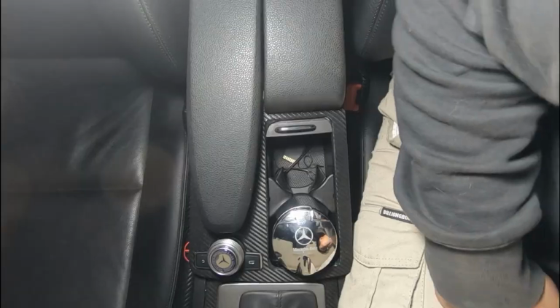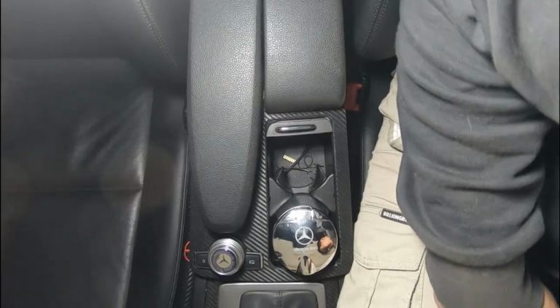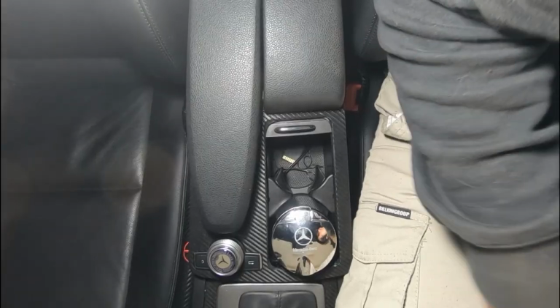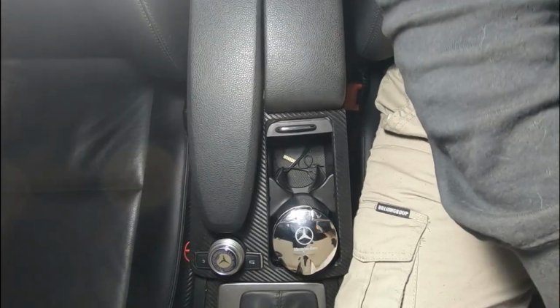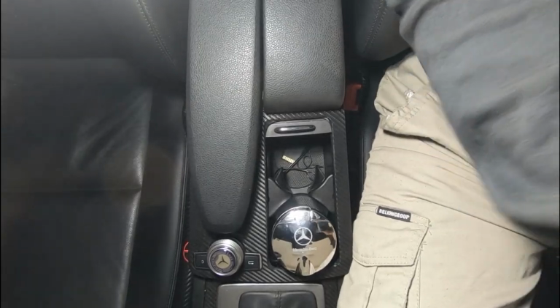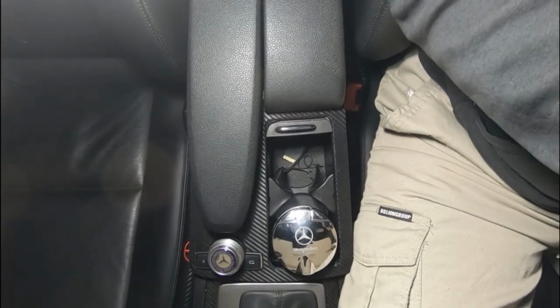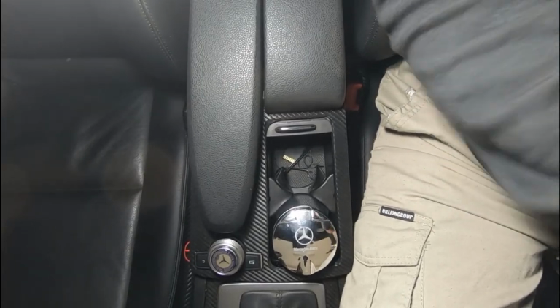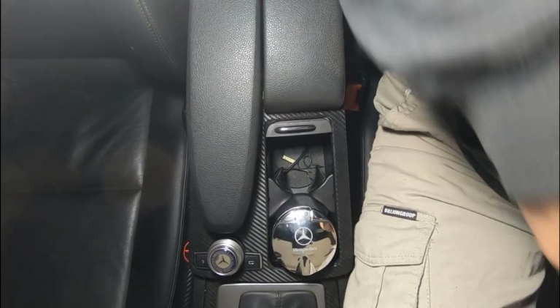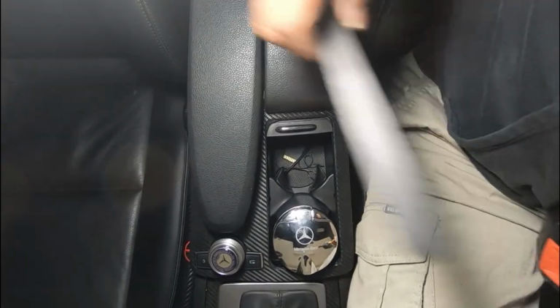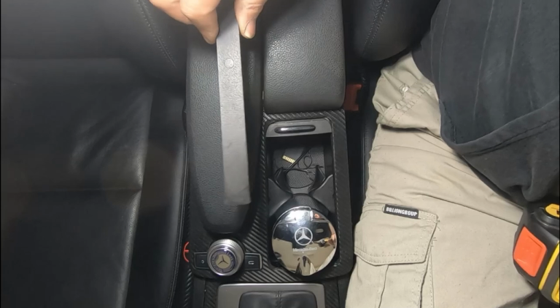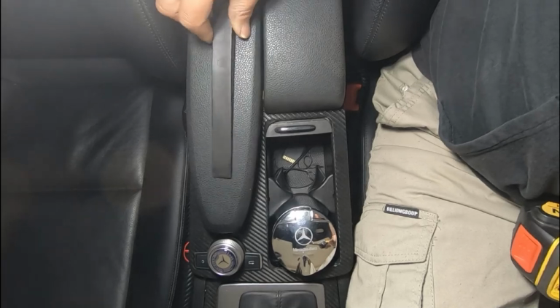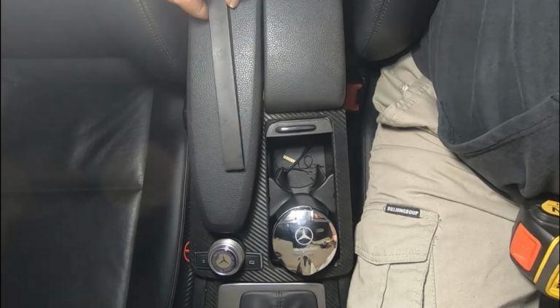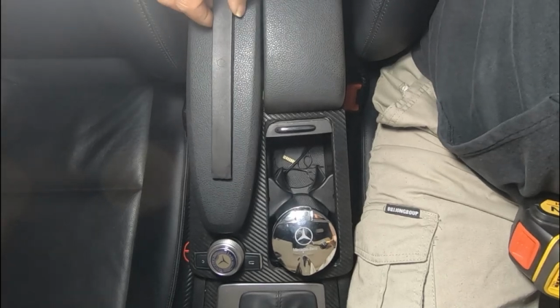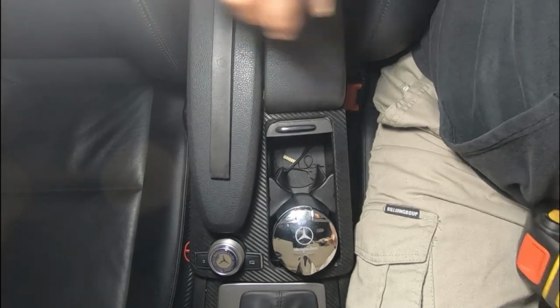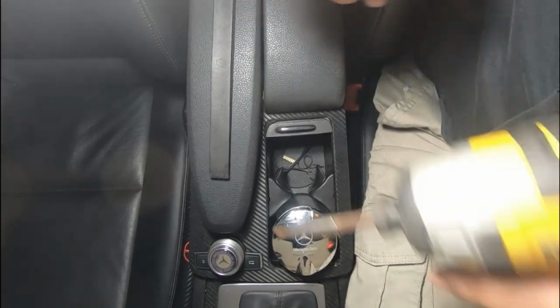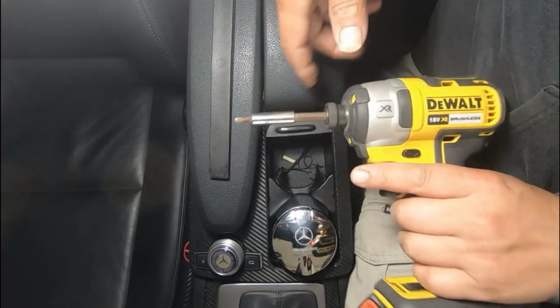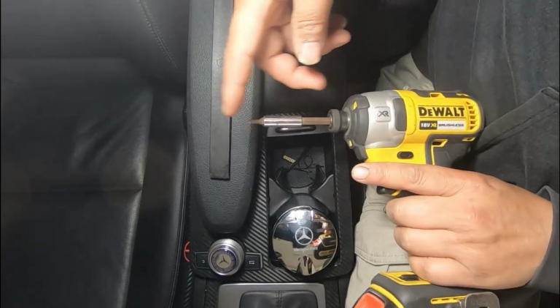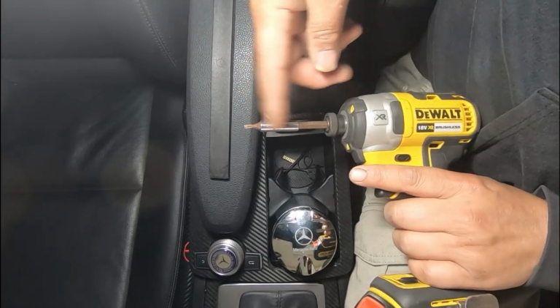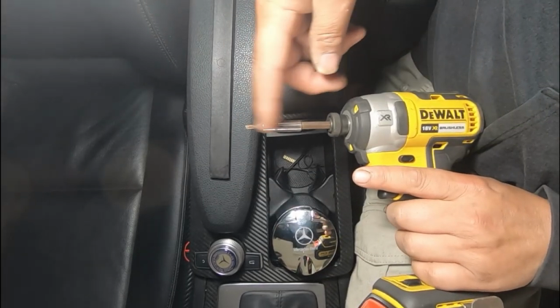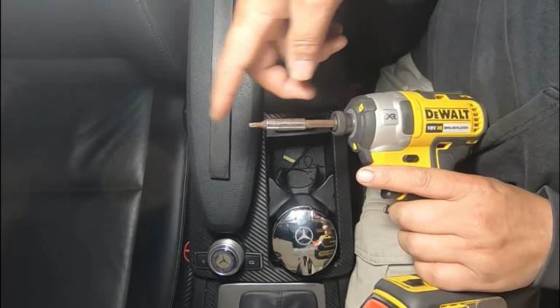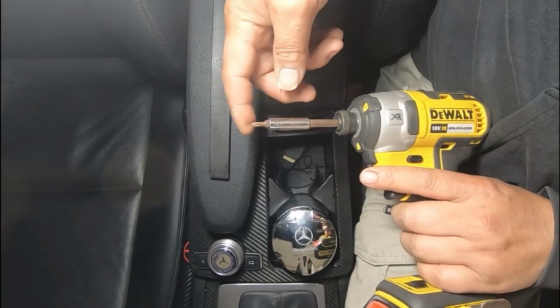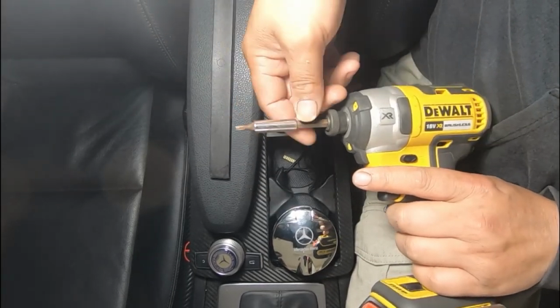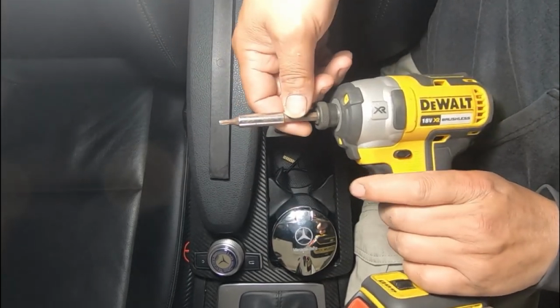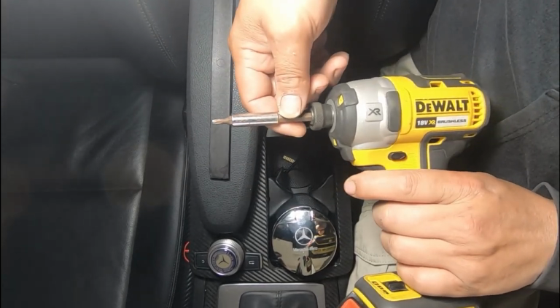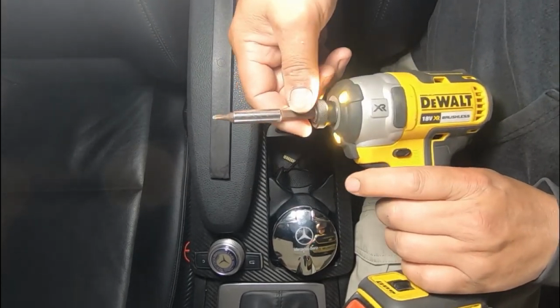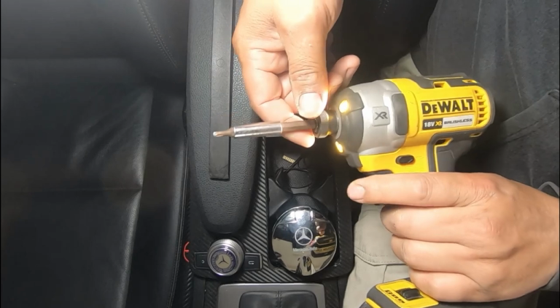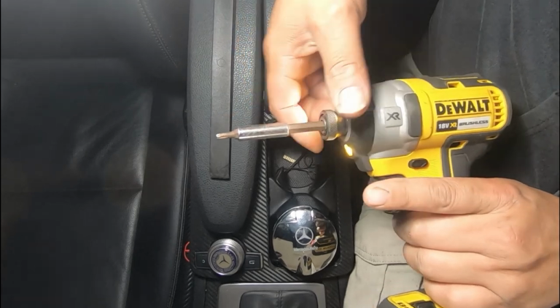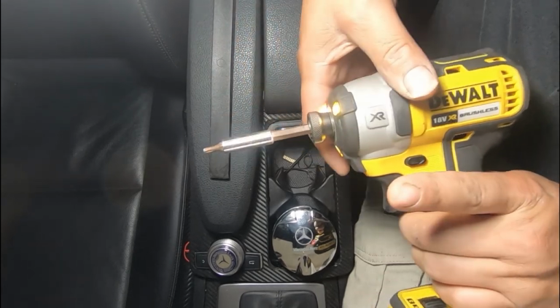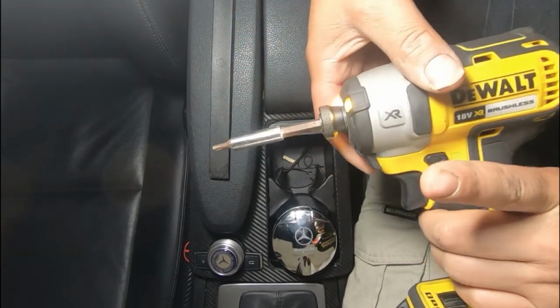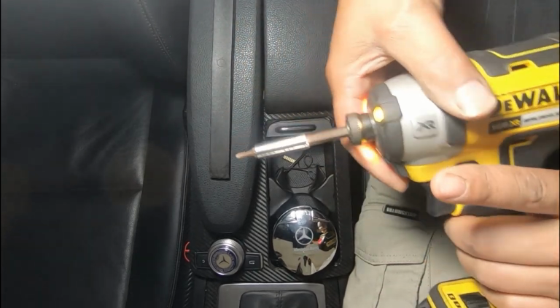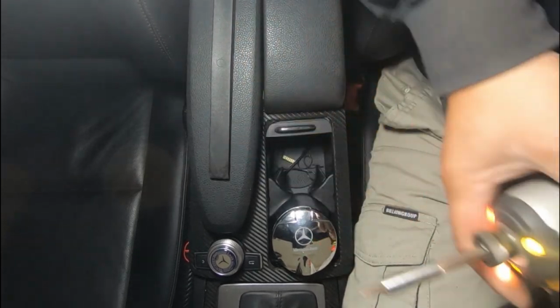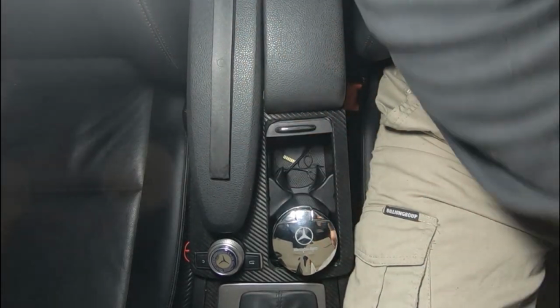All we need to get this job done is a trim removal tool and a T20 screwdriver. I'm just going to use a power tool because that's what I like to use.